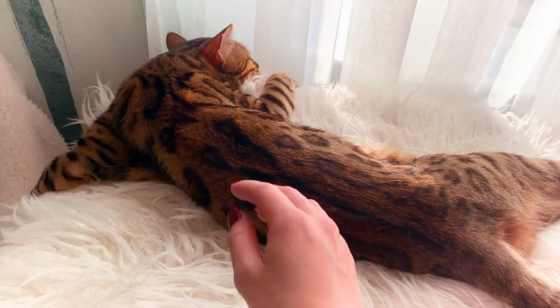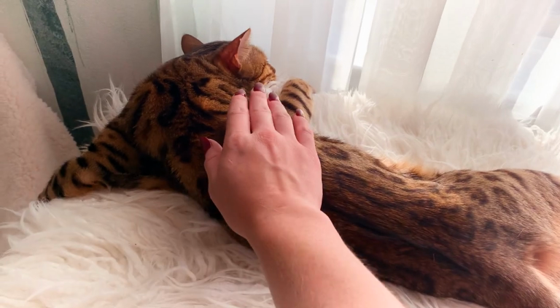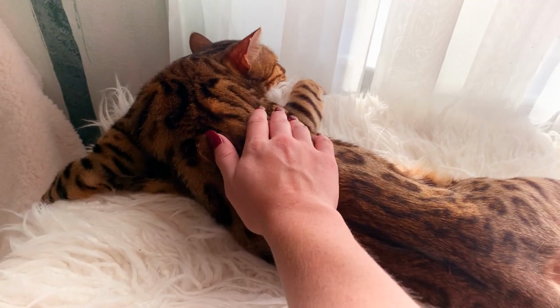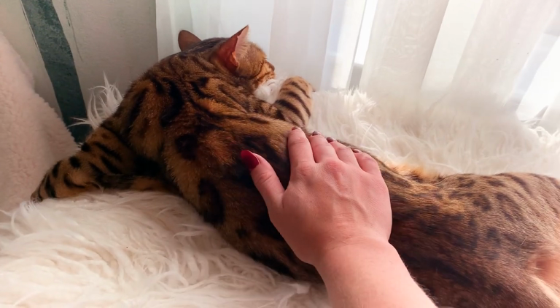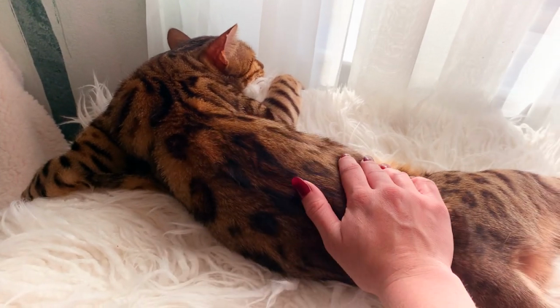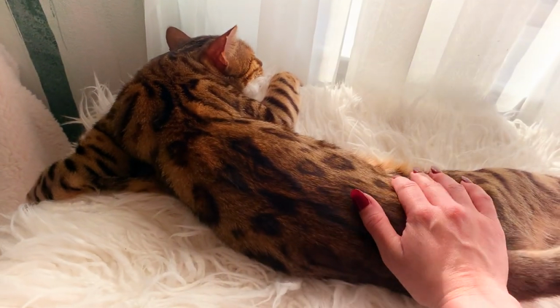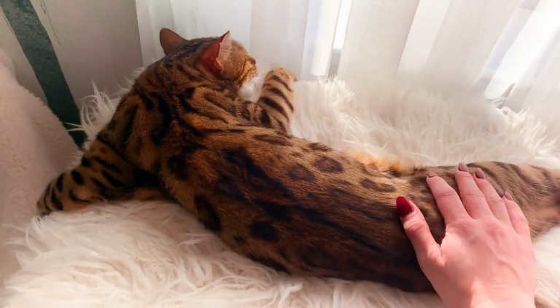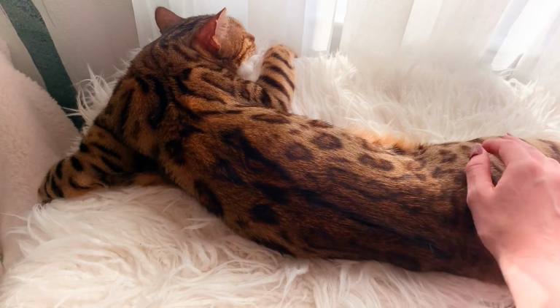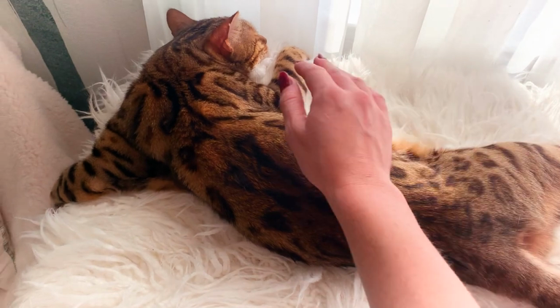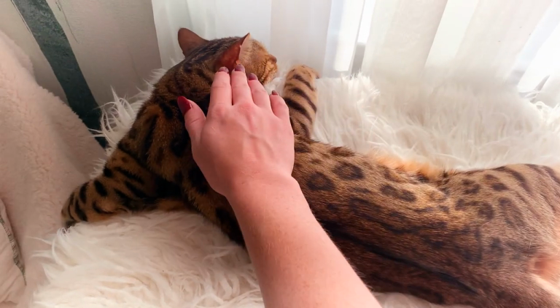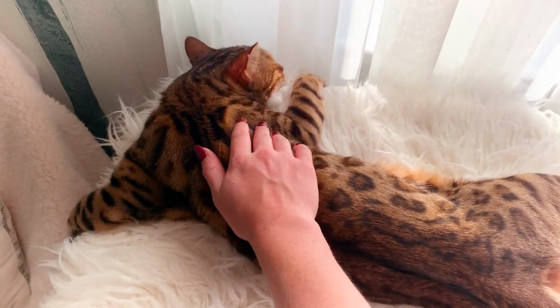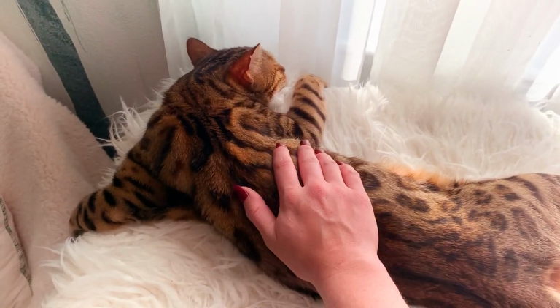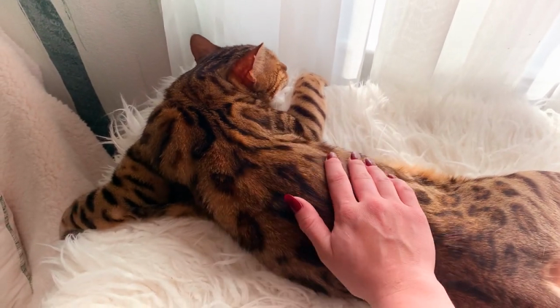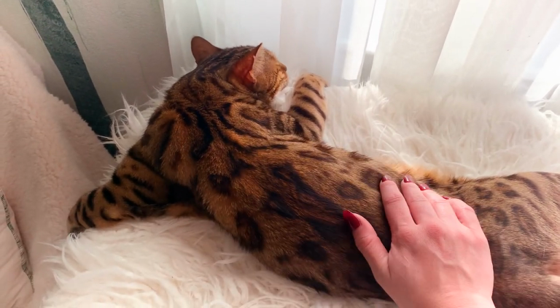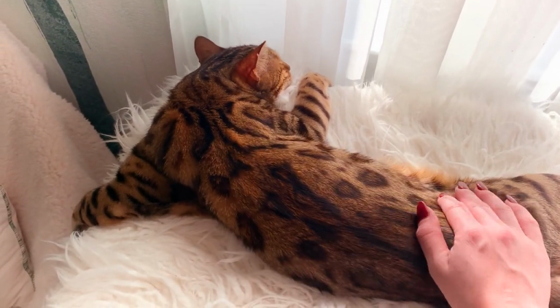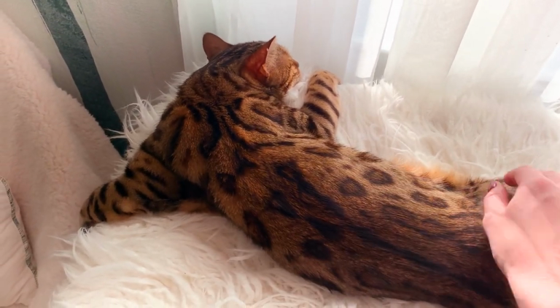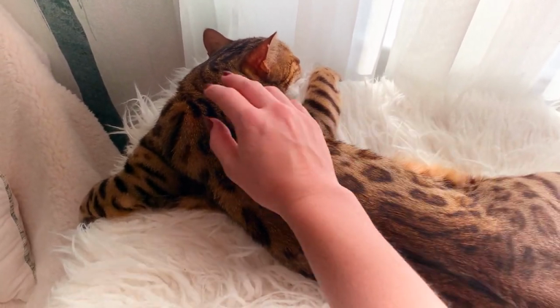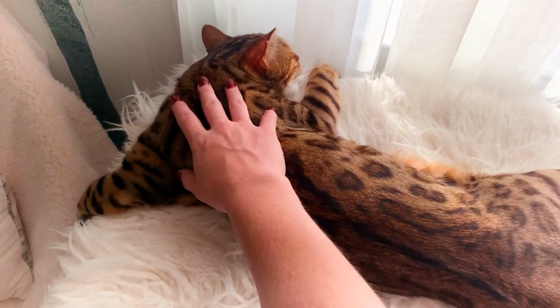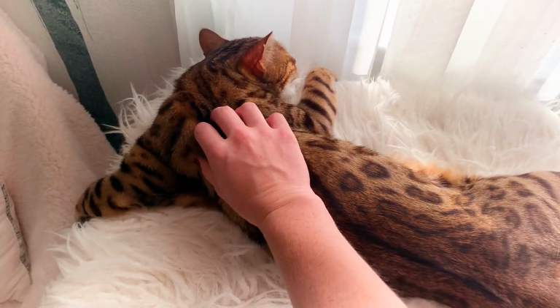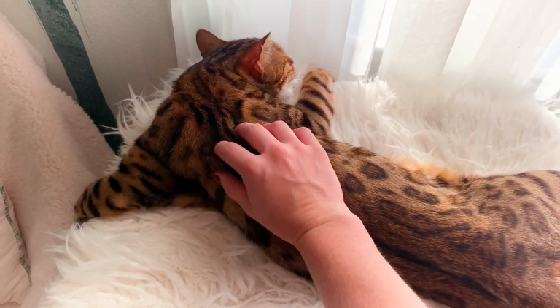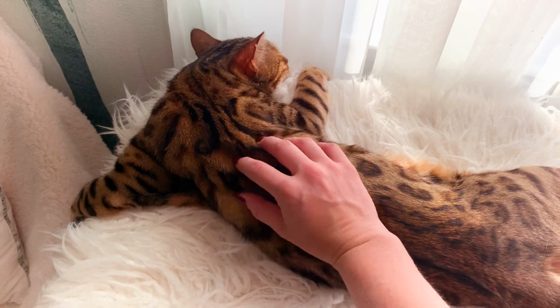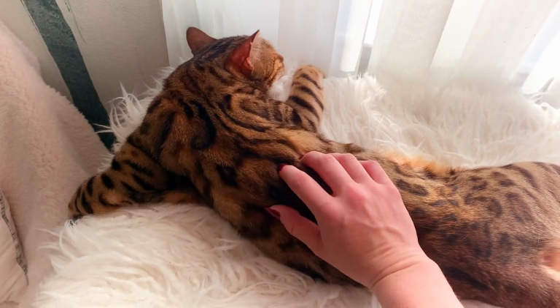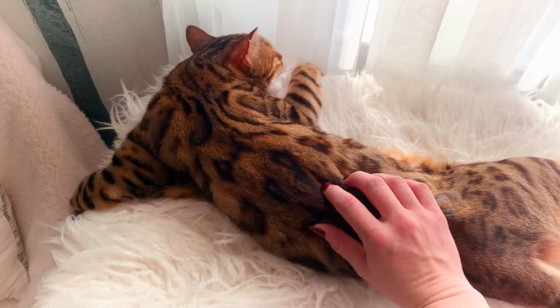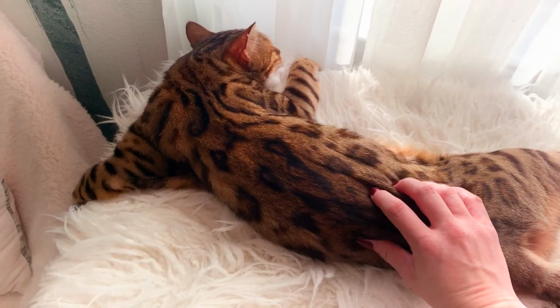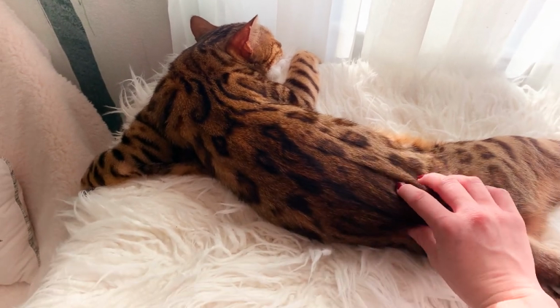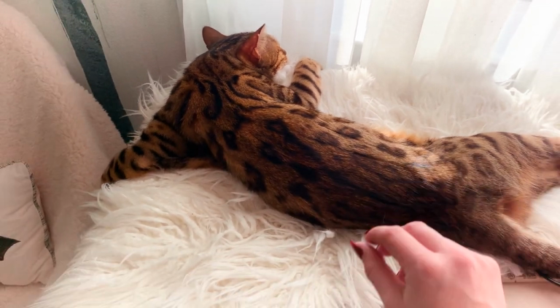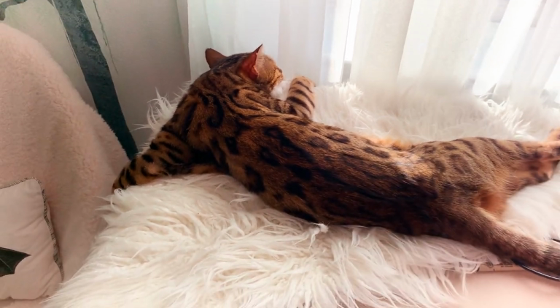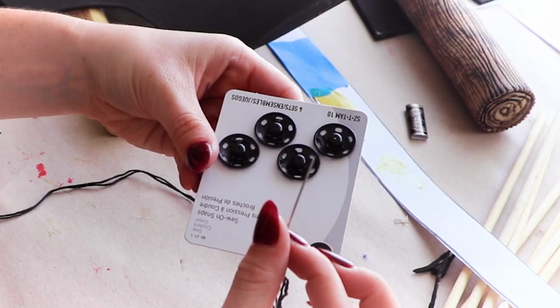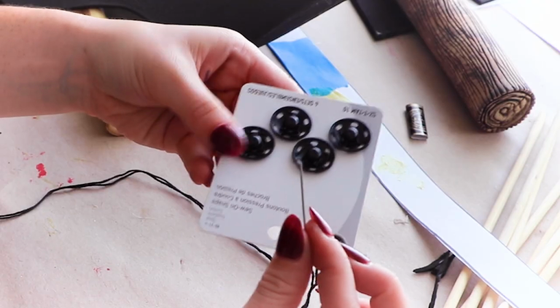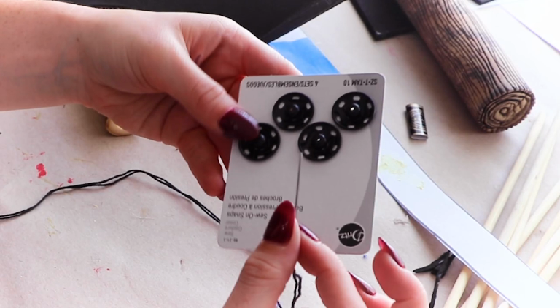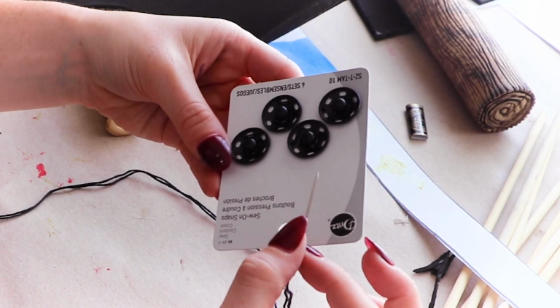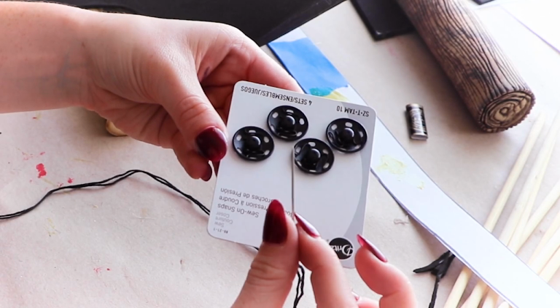After the glue was dry and the fumes completely dissipated, Solaire really wanted to join me for a nap on my crafting table. Now it's time to attach the snaps.